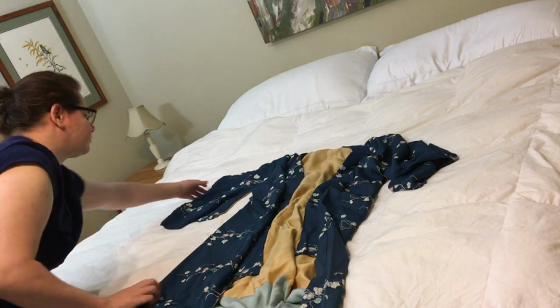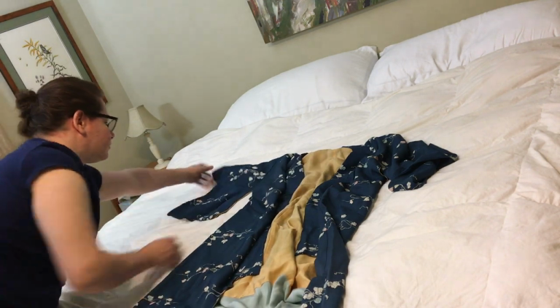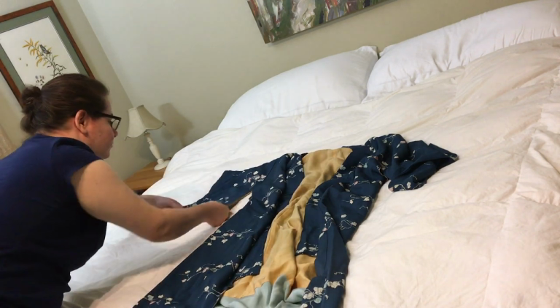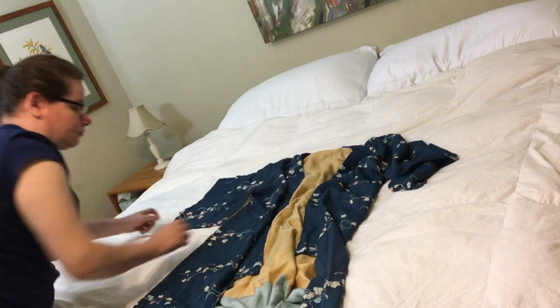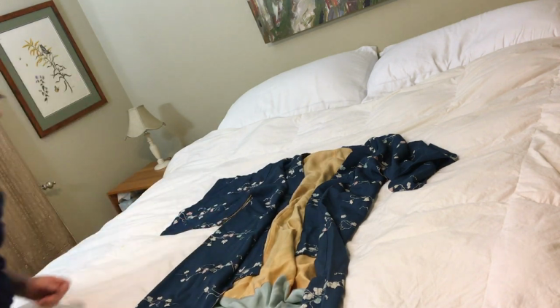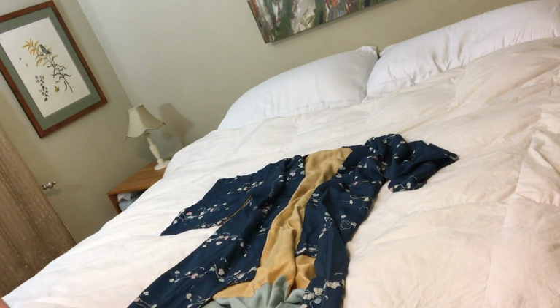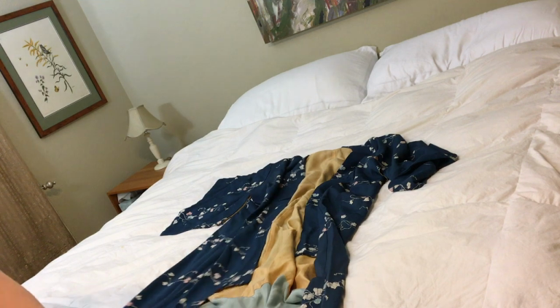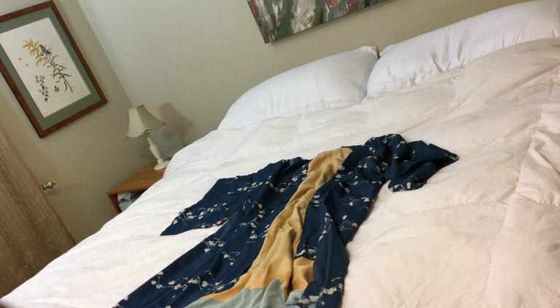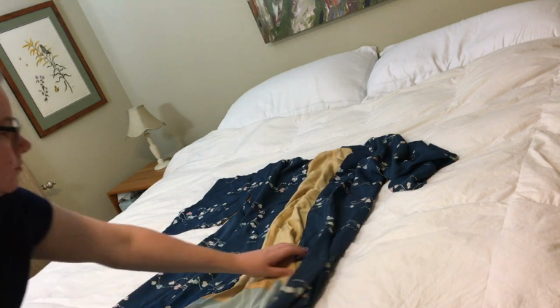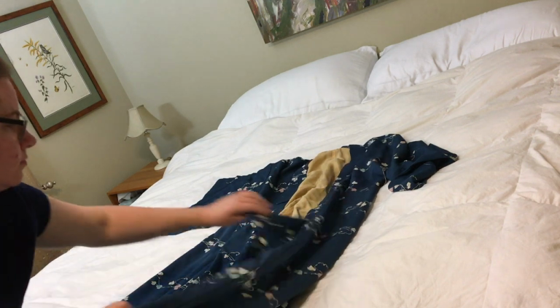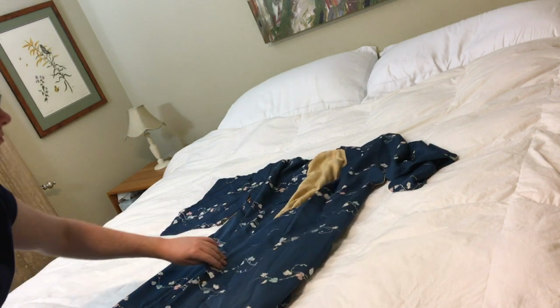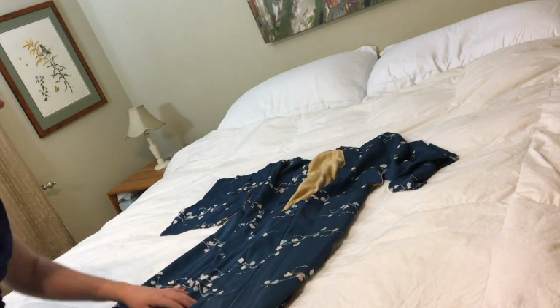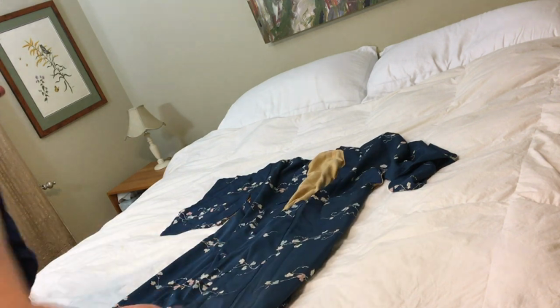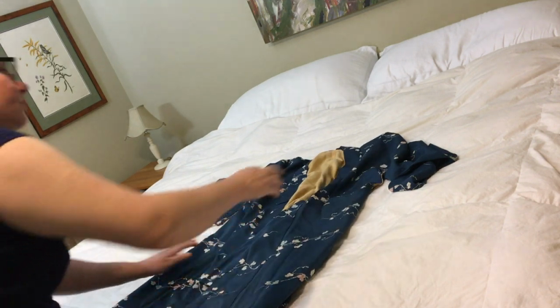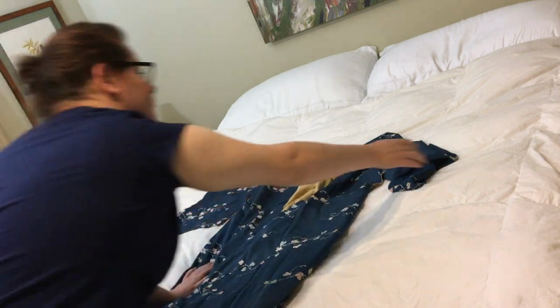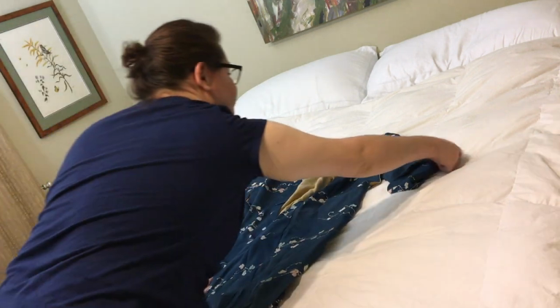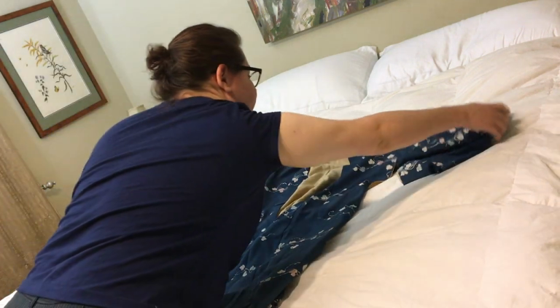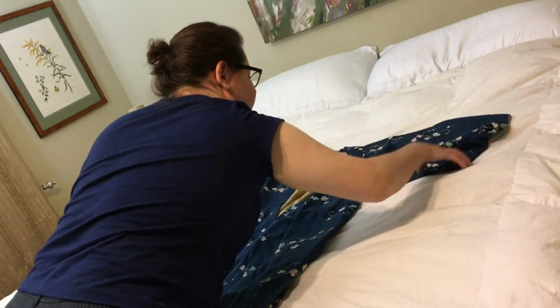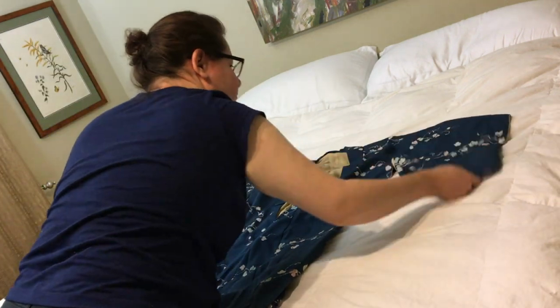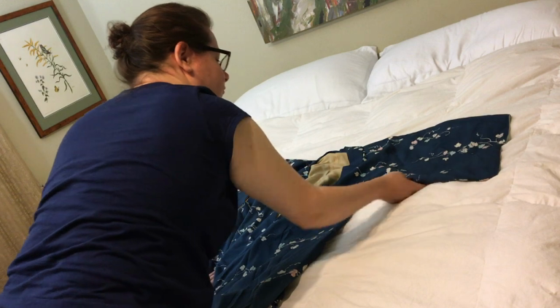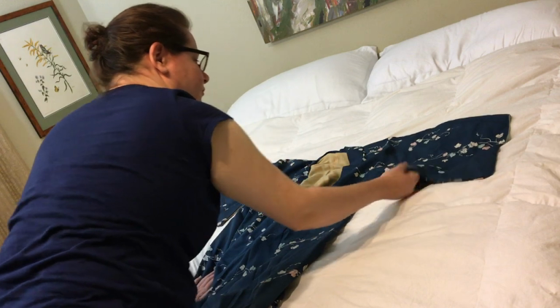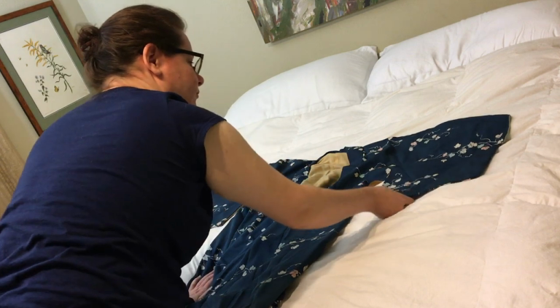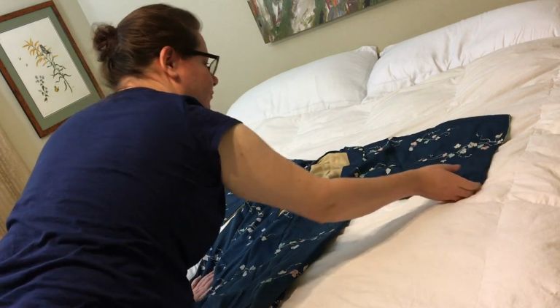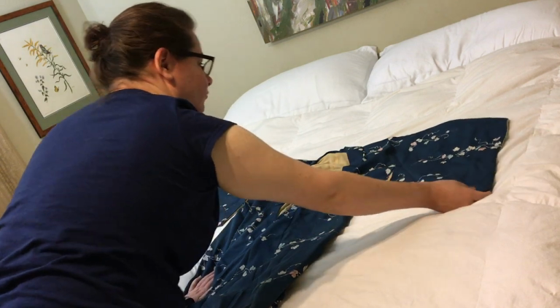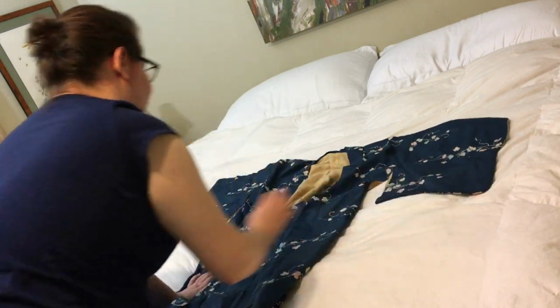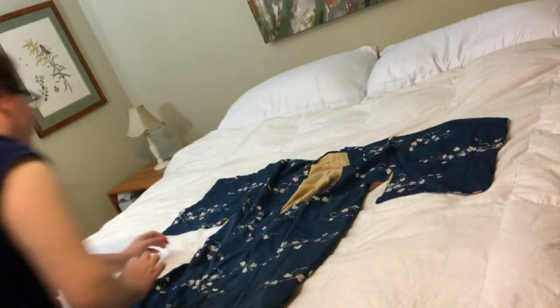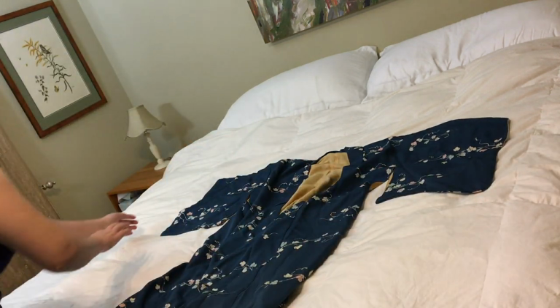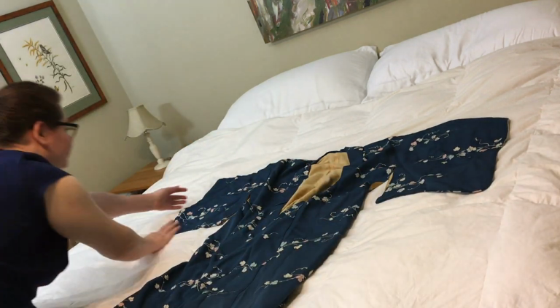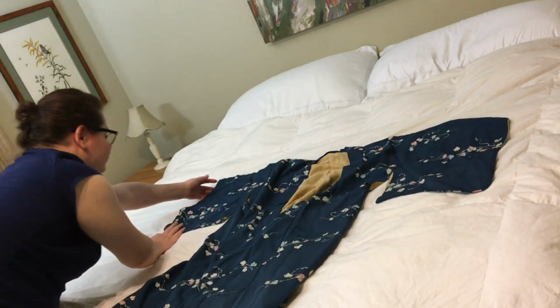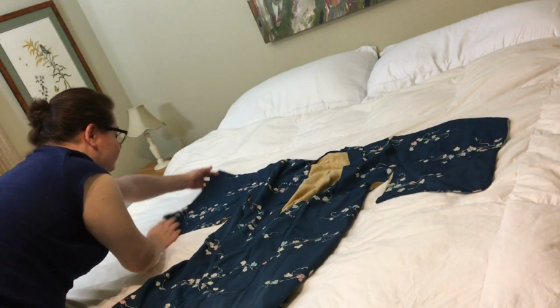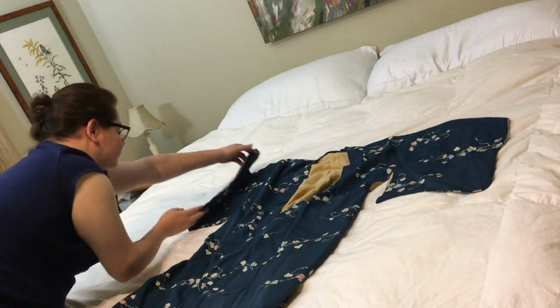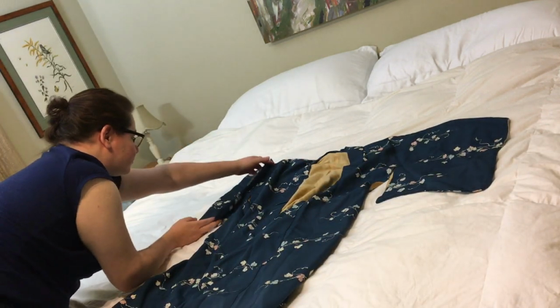I dry clean mine — it costs about three dollars — and then you want to lay your kimono out on a flat surface like a bed or a clean floor and make sure that the sleeves are out and that everything is straight.